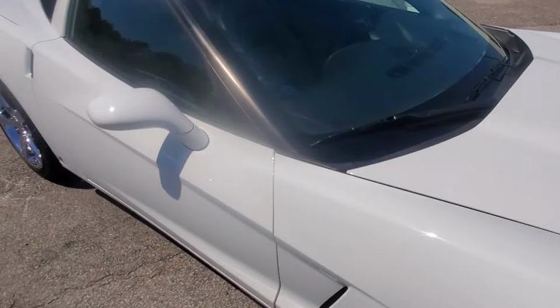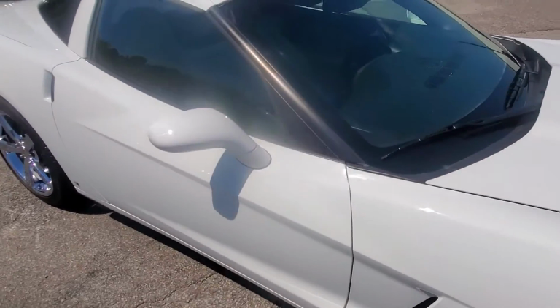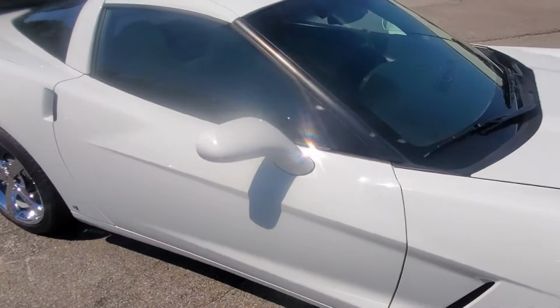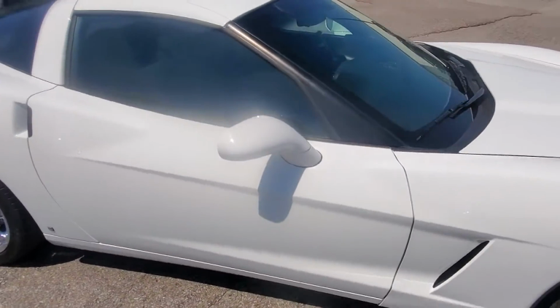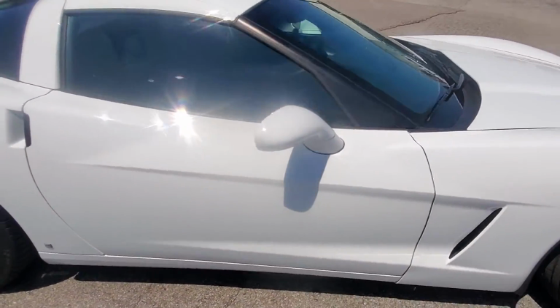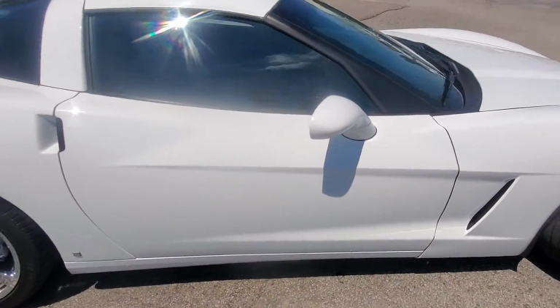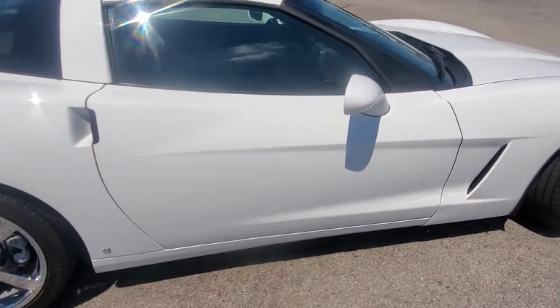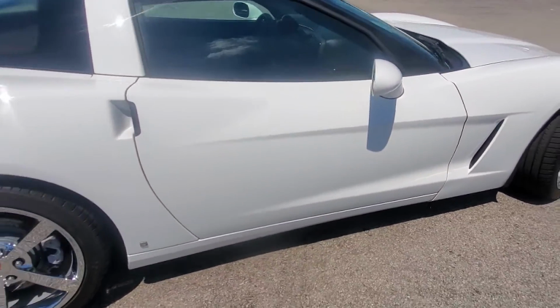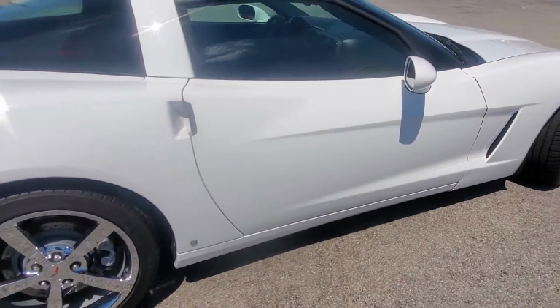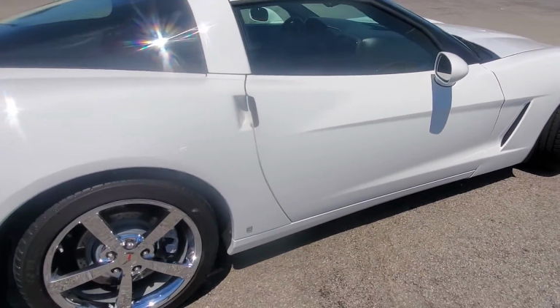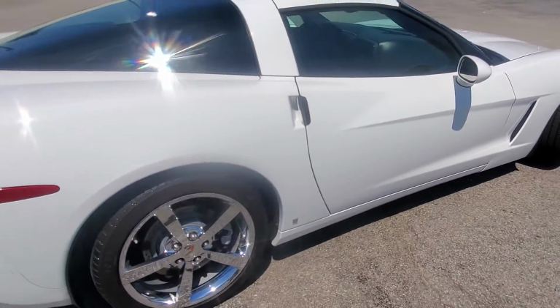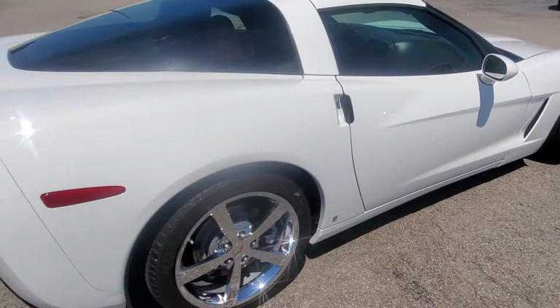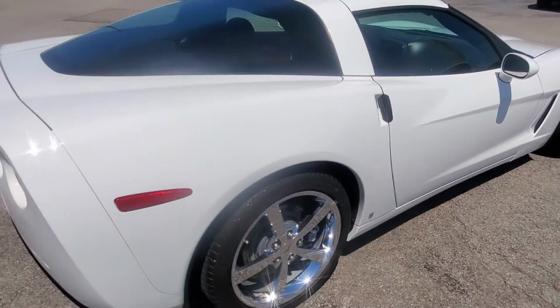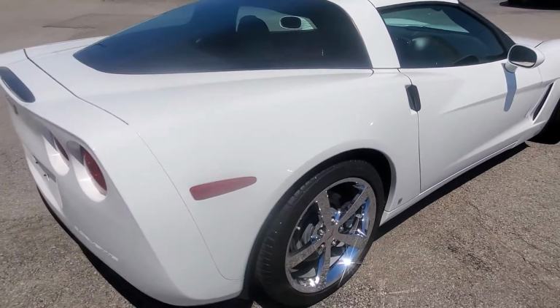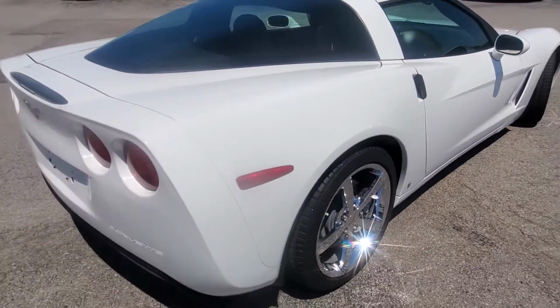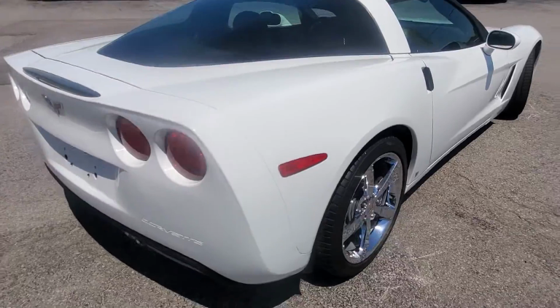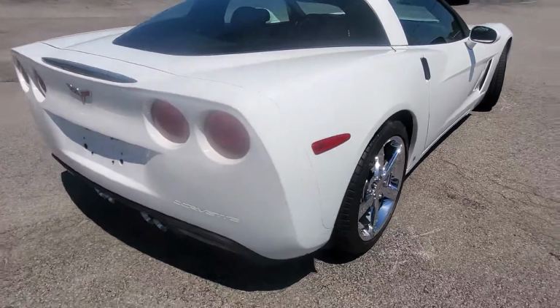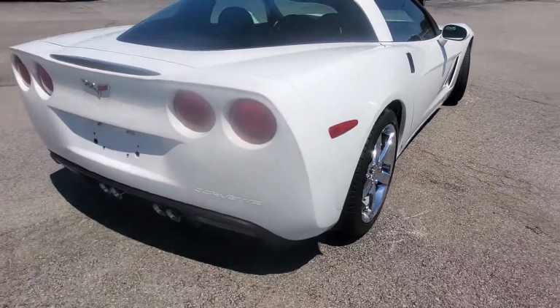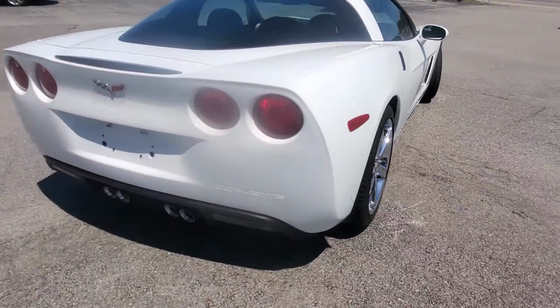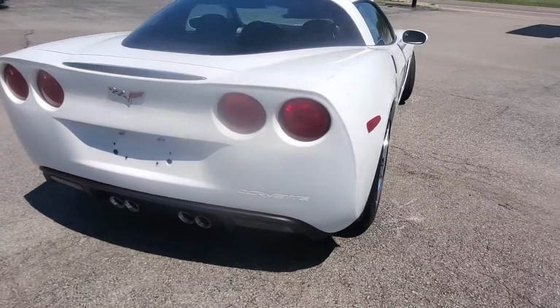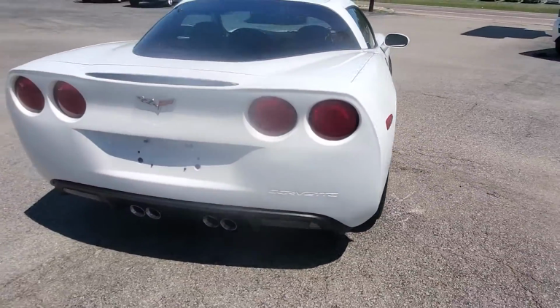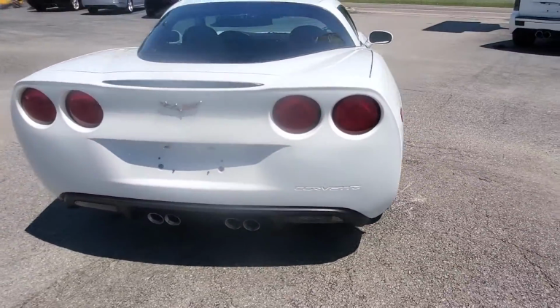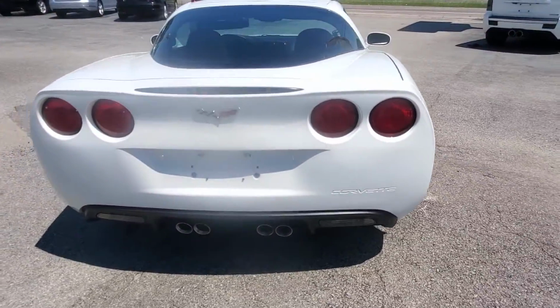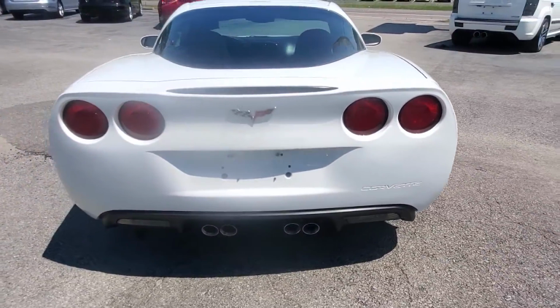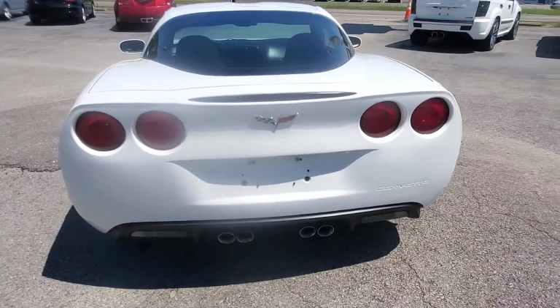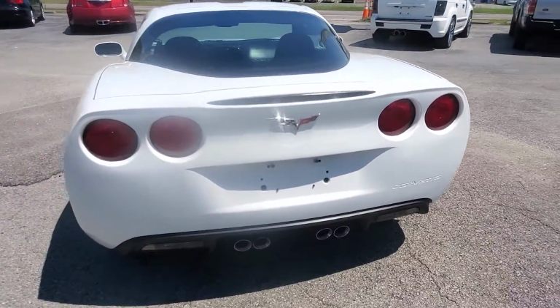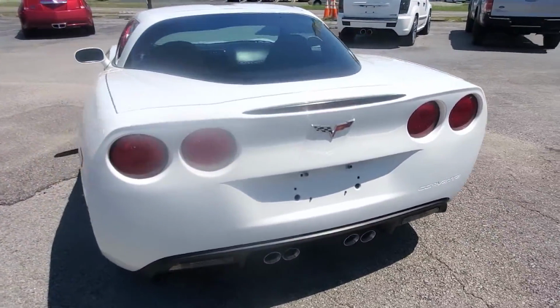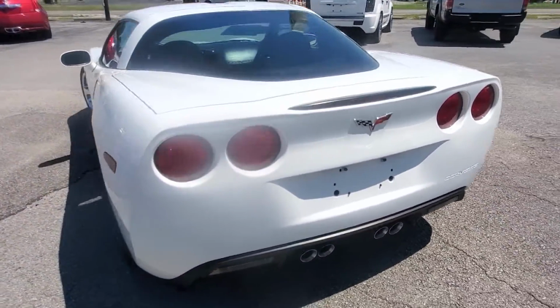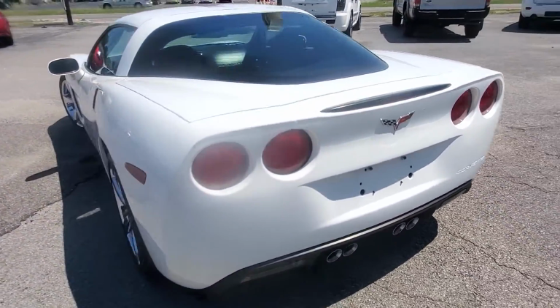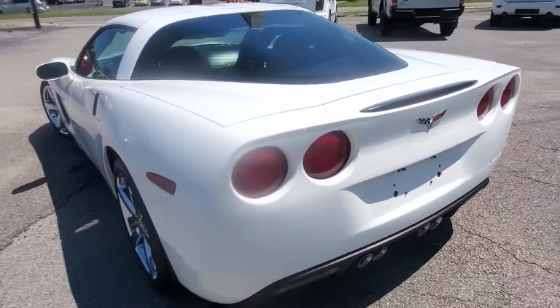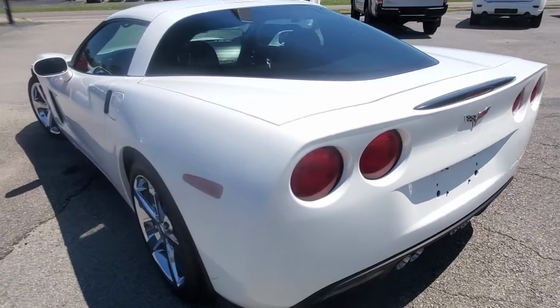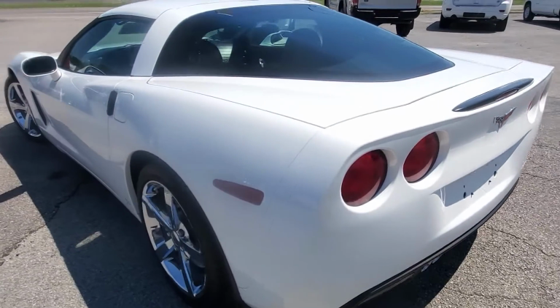This is an automatic. It does have 107,000 miles on it, but these are the easiest 100,000 miles that I've ever seen on a vehicle, especially in a Corvette.